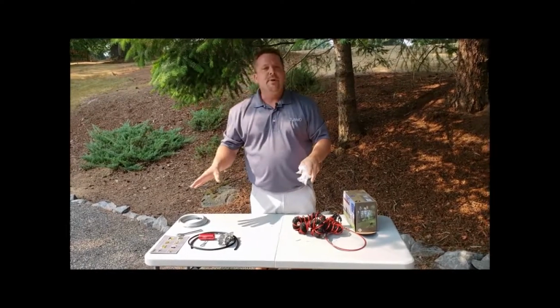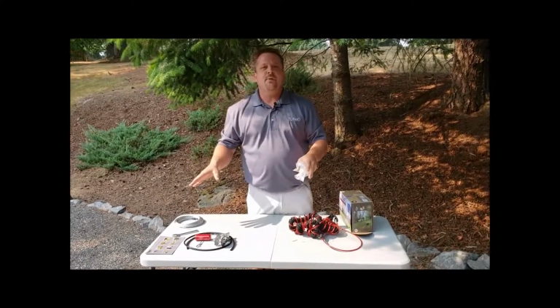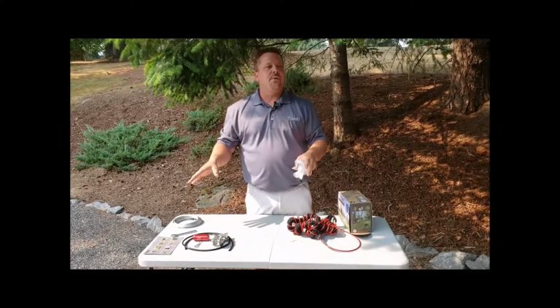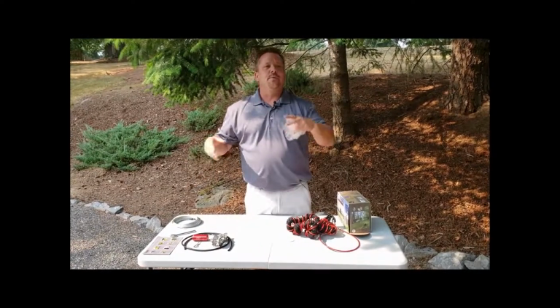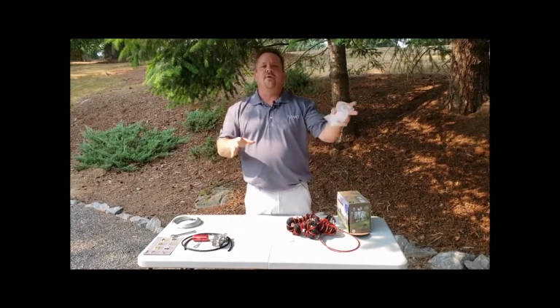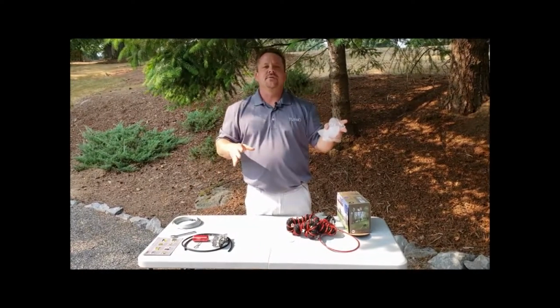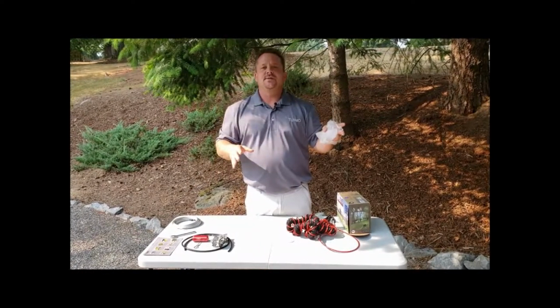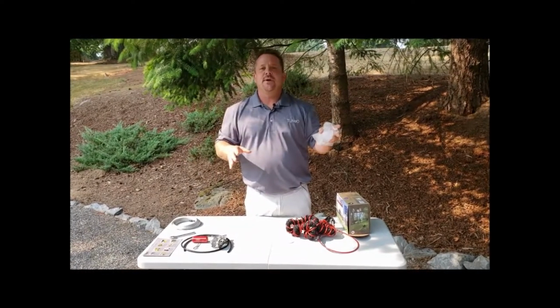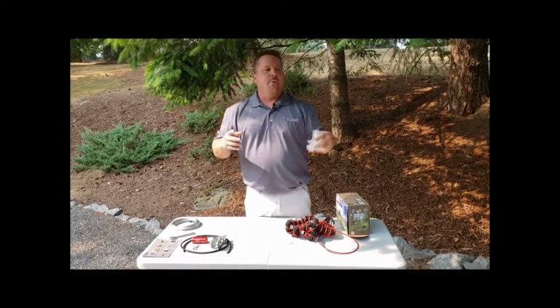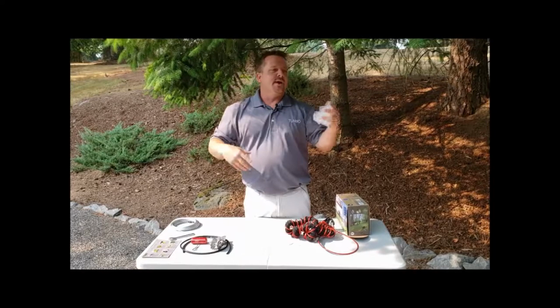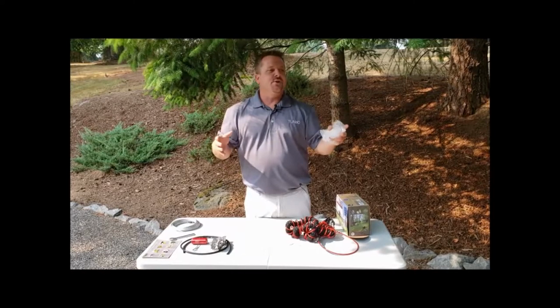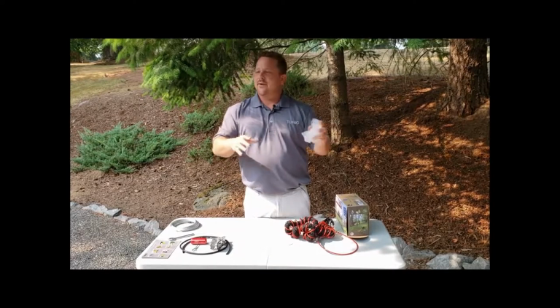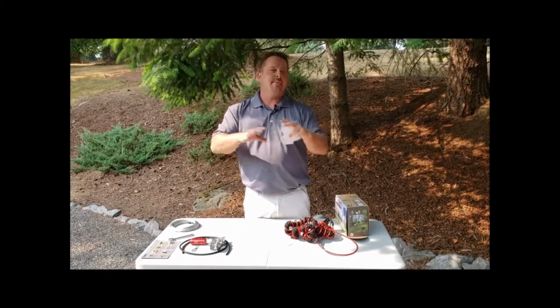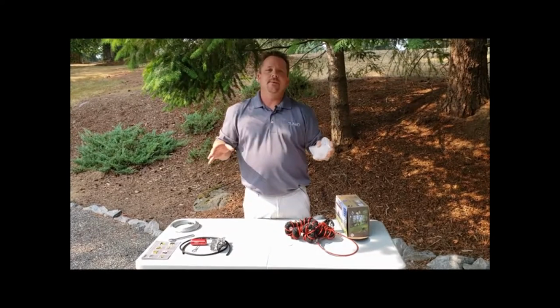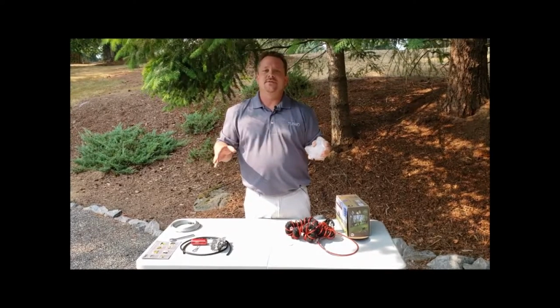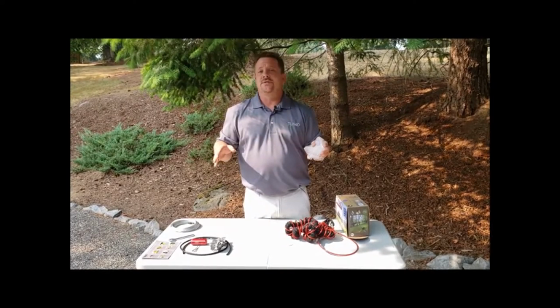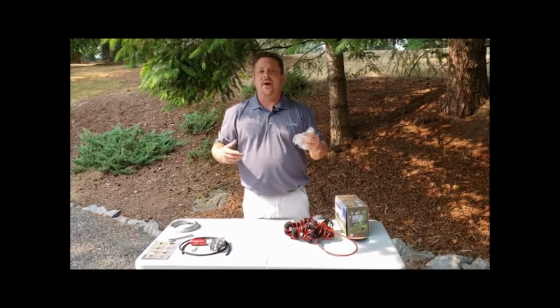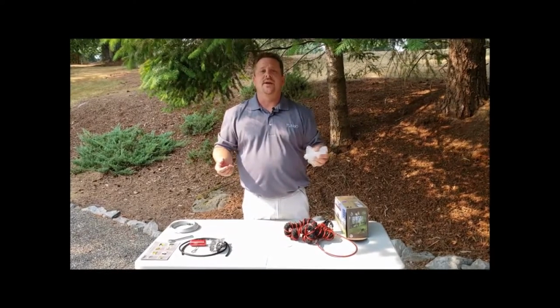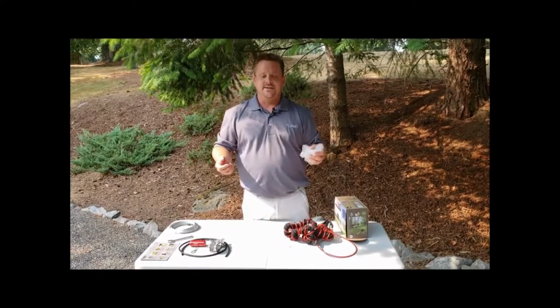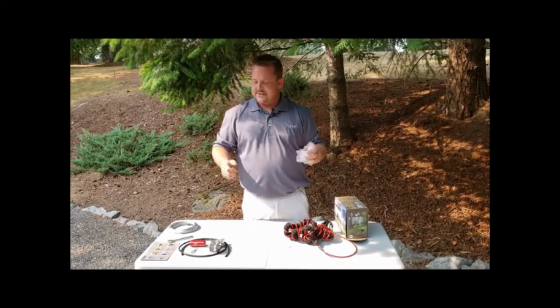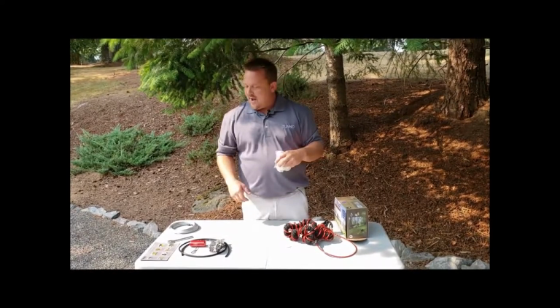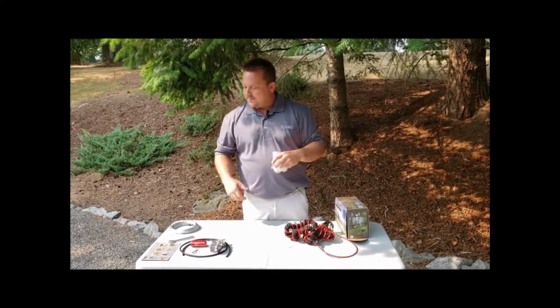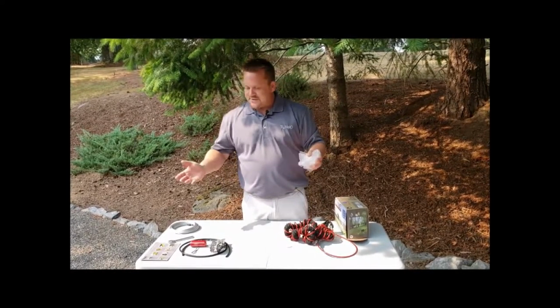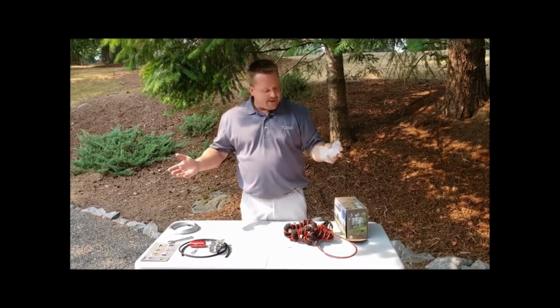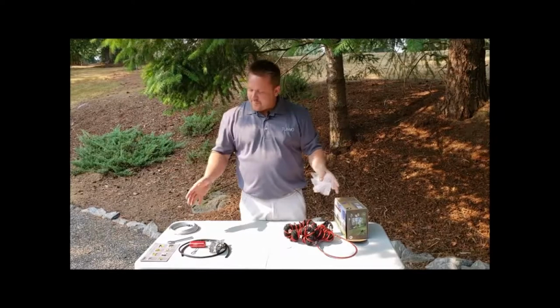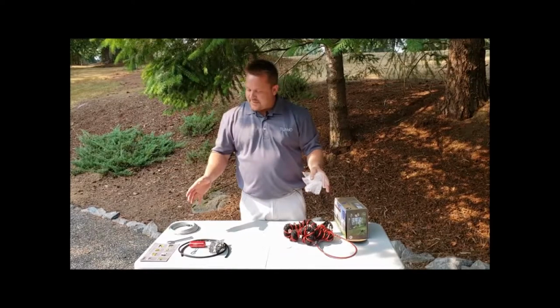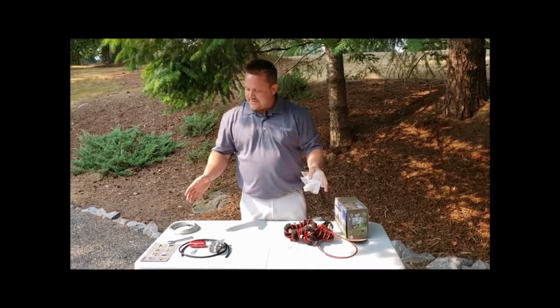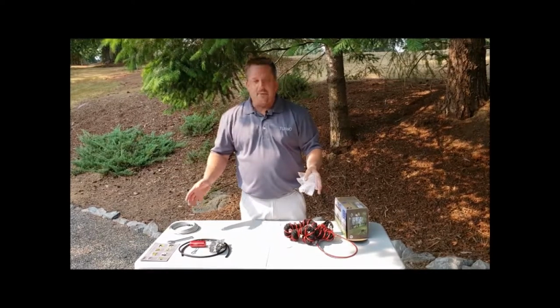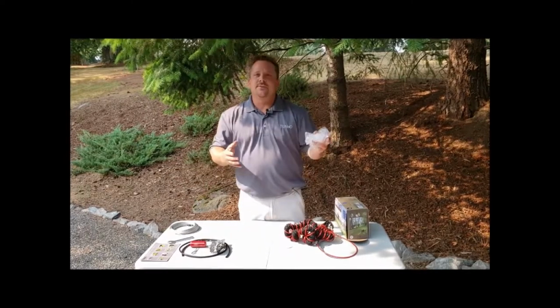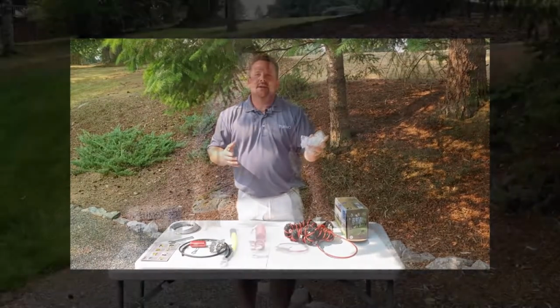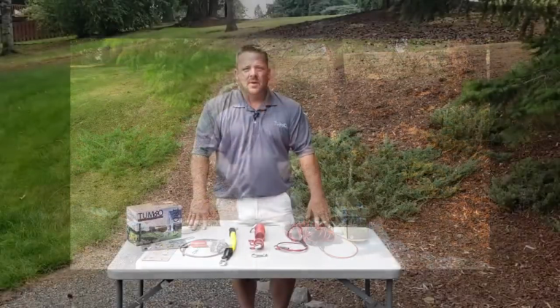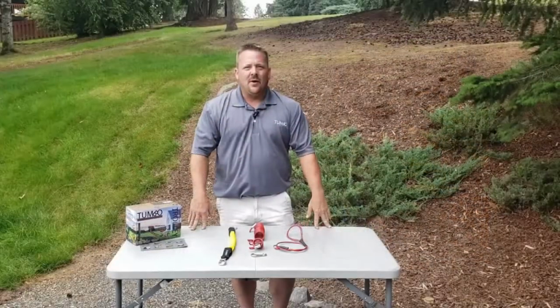We'll show you how to hang that on later once everything is set up. At this point, we're going to move on to our first connection point and show you step-by-step how to get this all installed and how quick and easy it is. I'm going to gather everything up and meet you at the first connection.